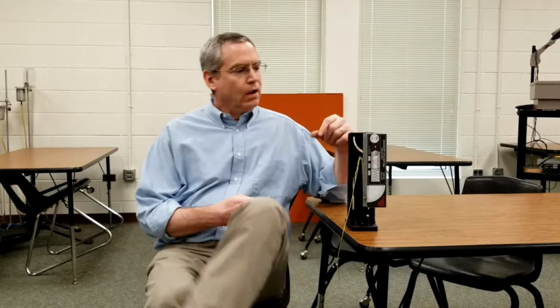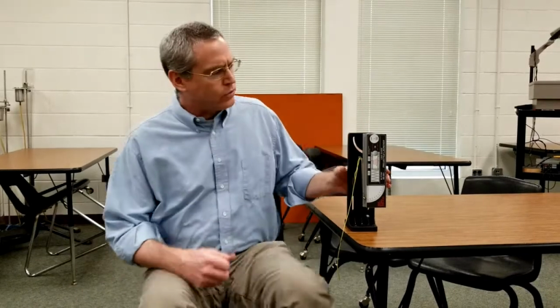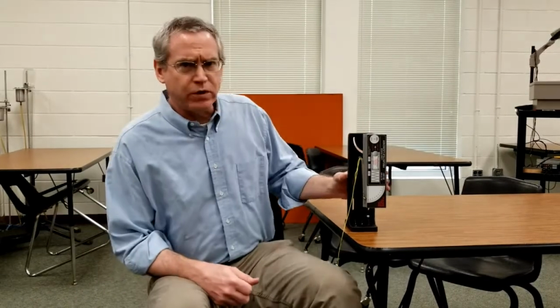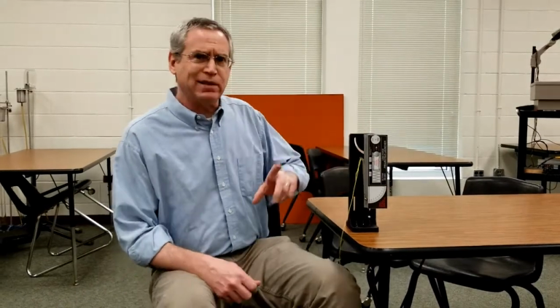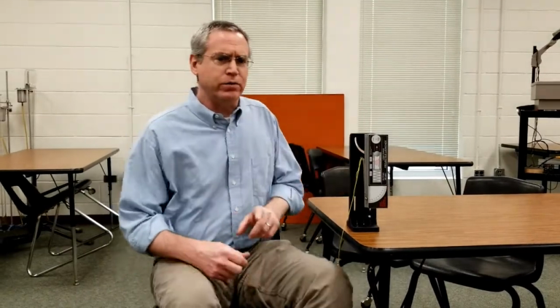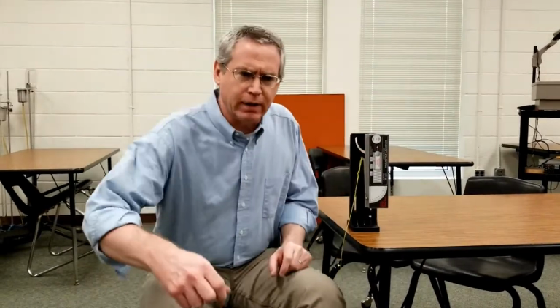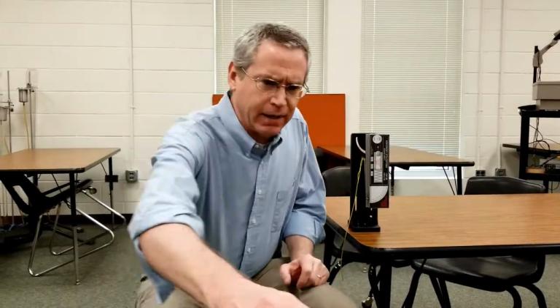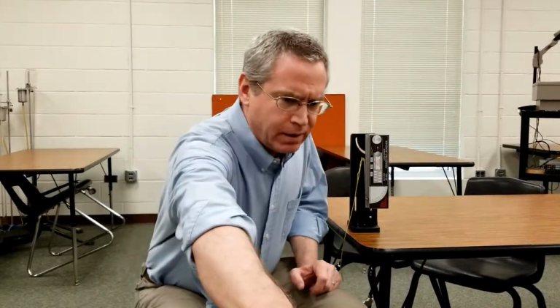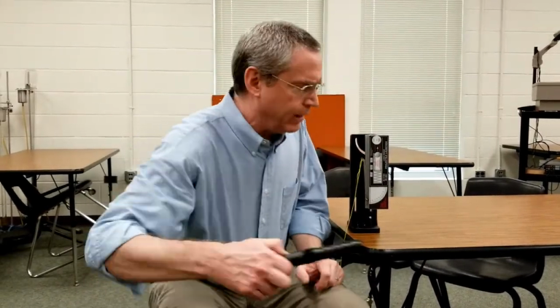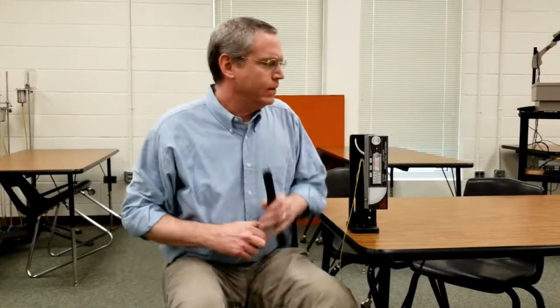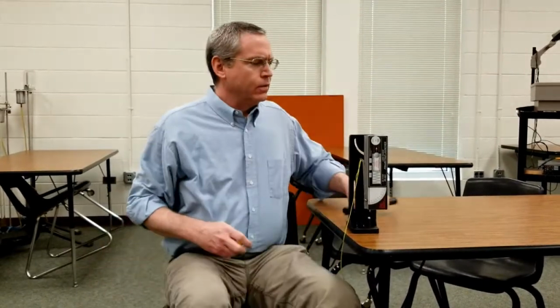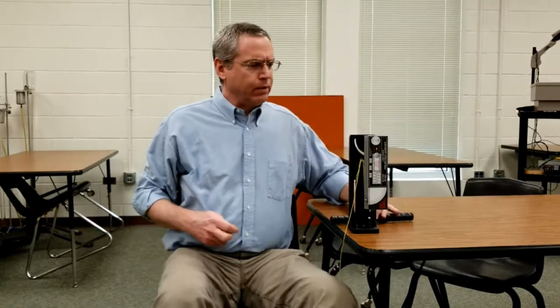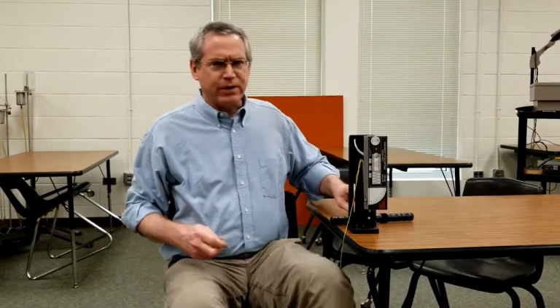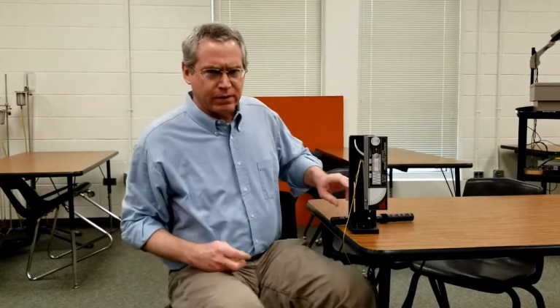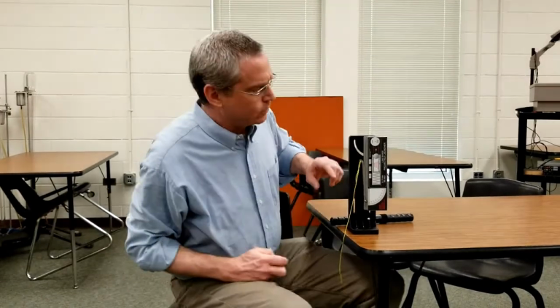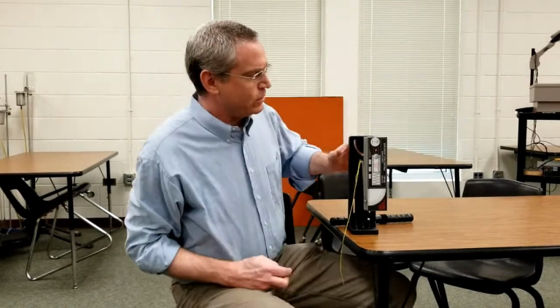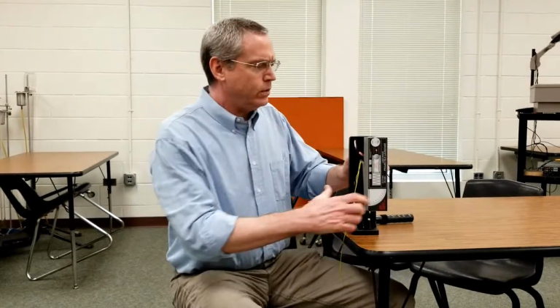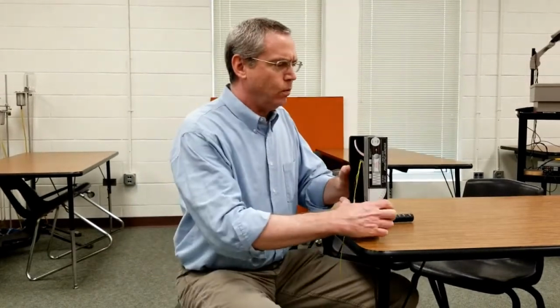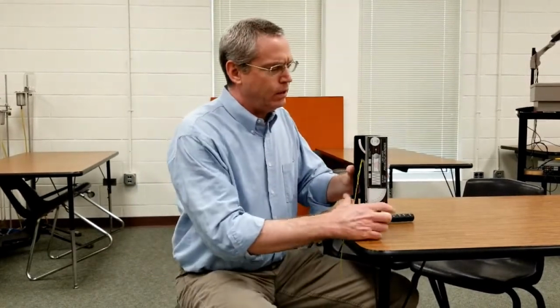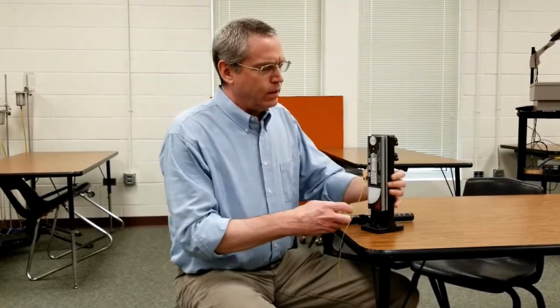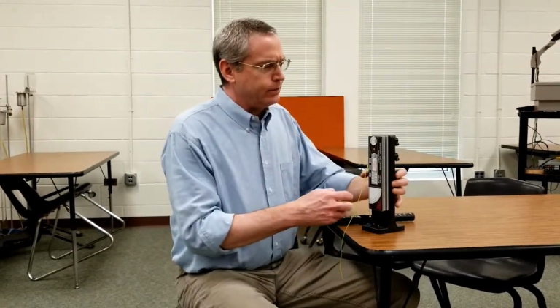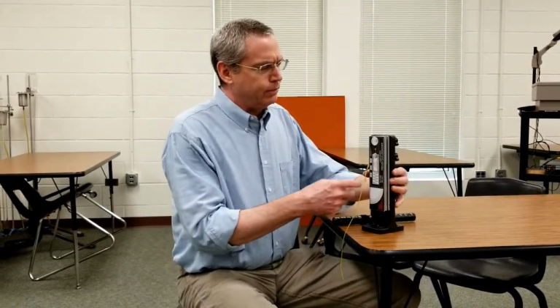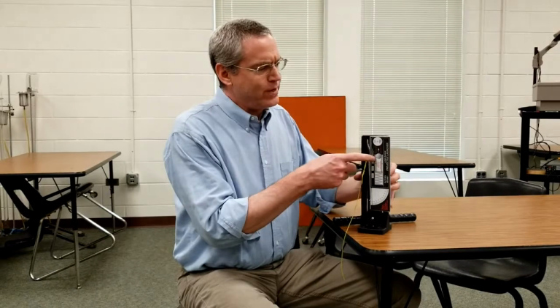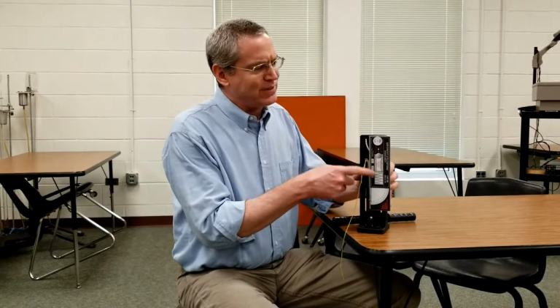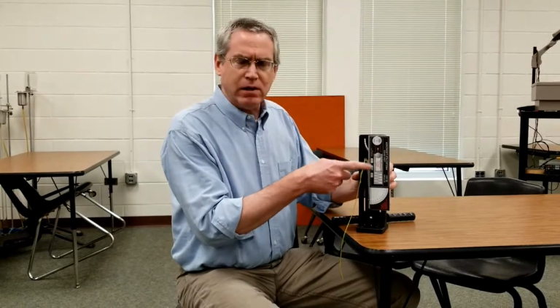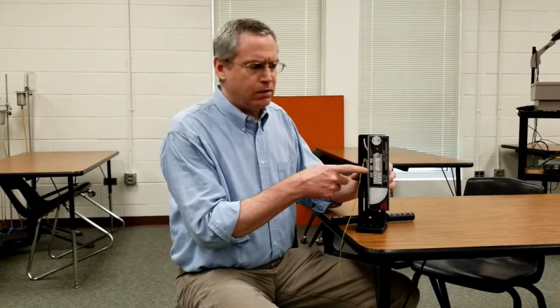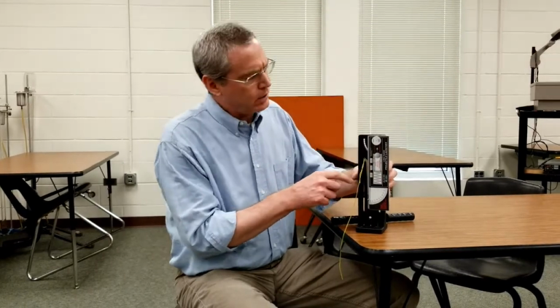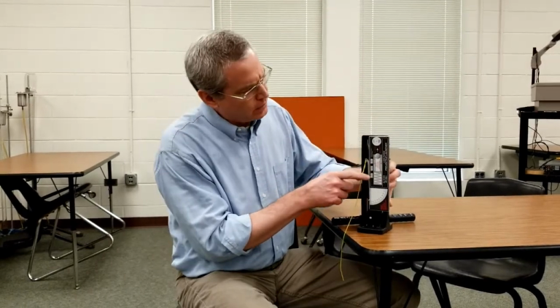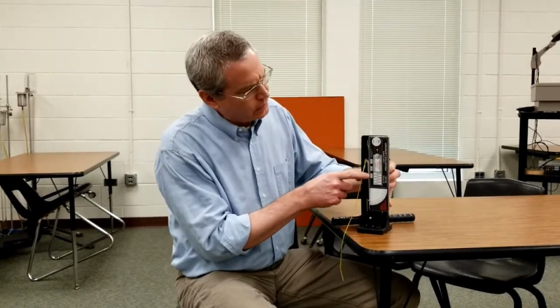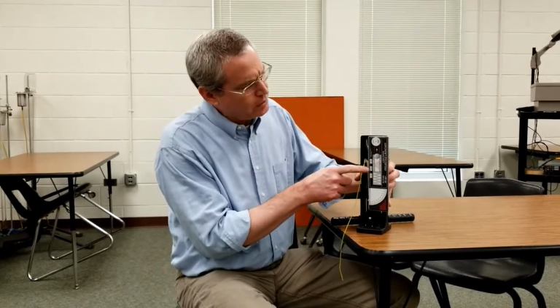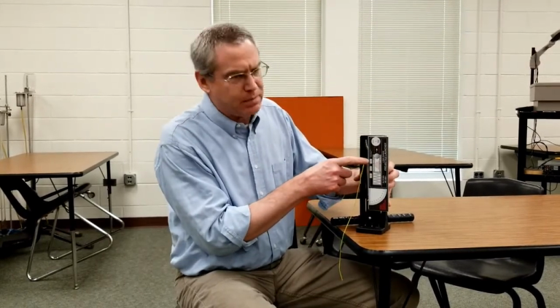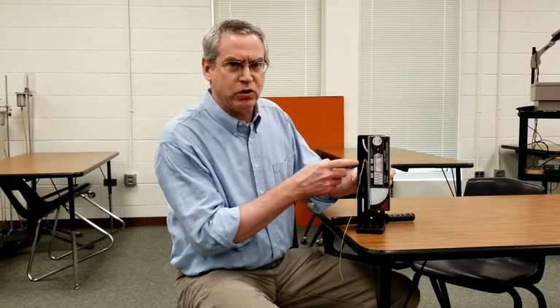We're using the projectile launcher today and there are three different settings: long, medium, and short.